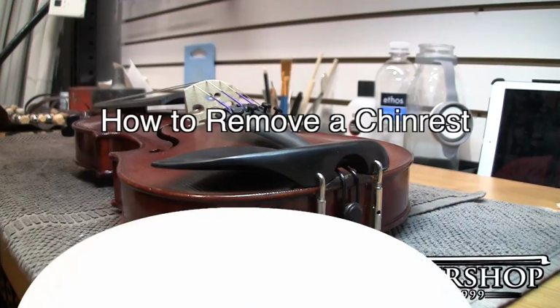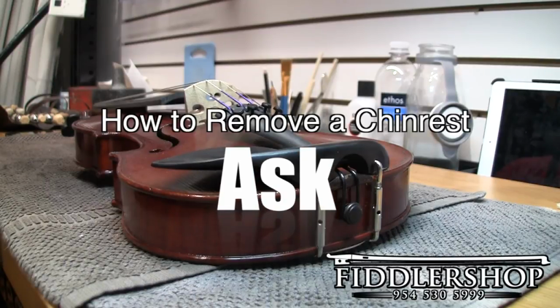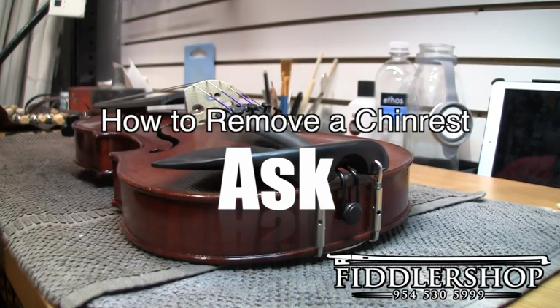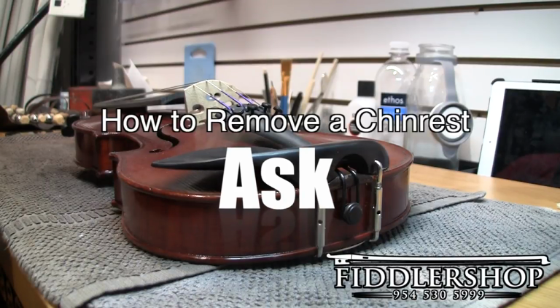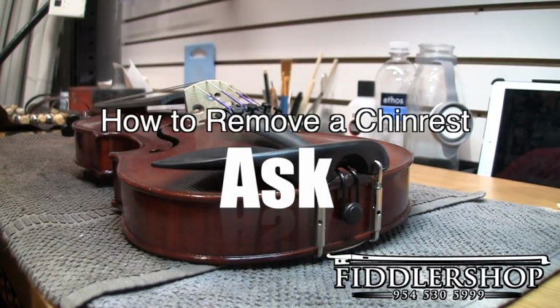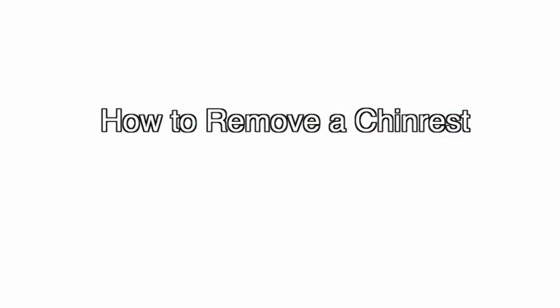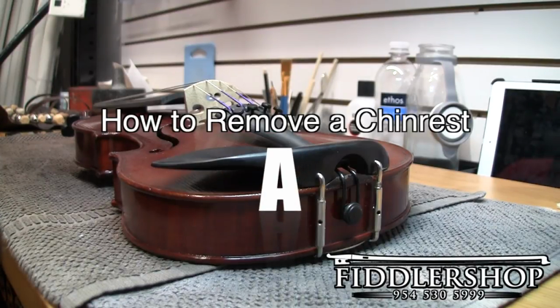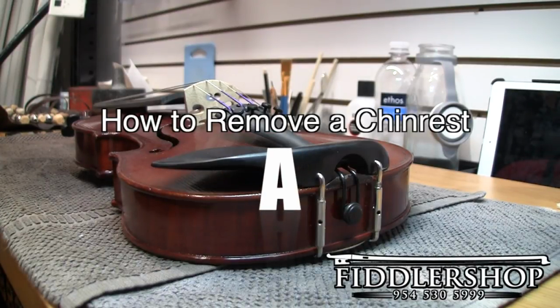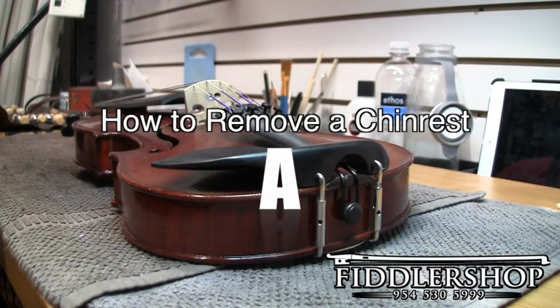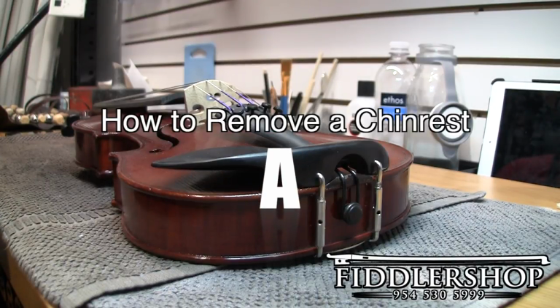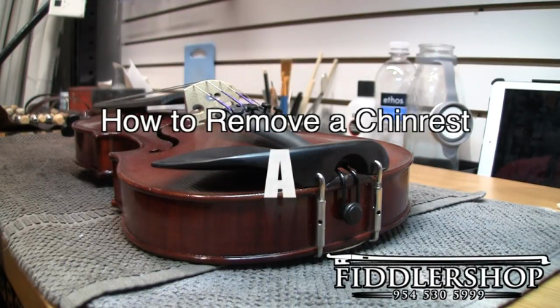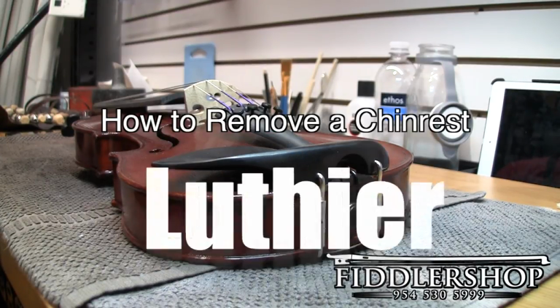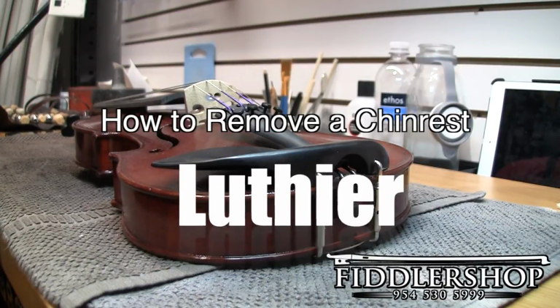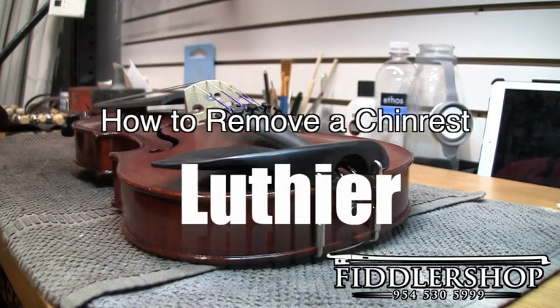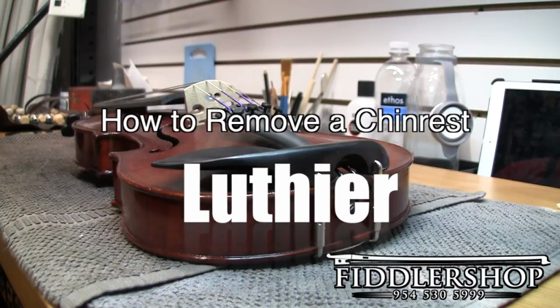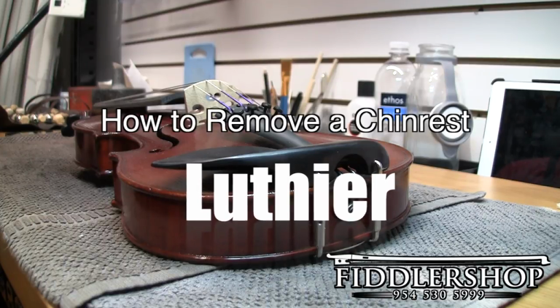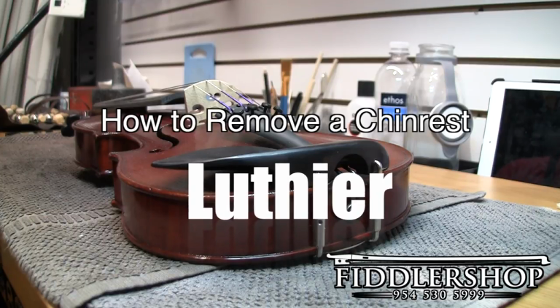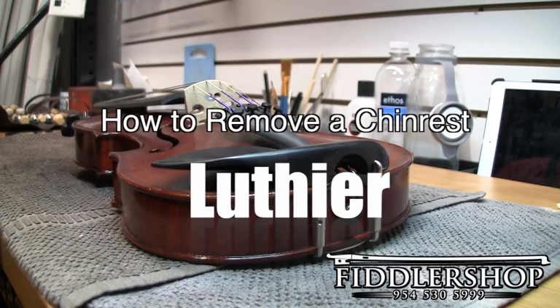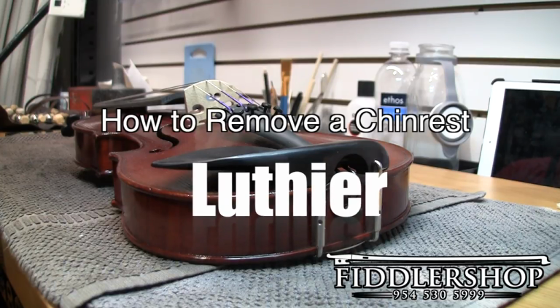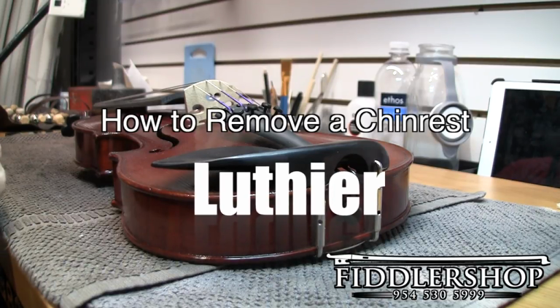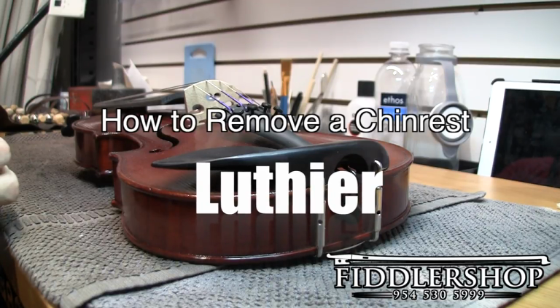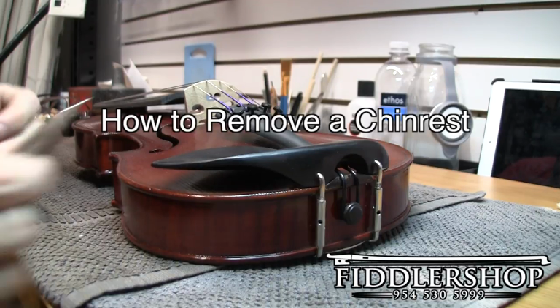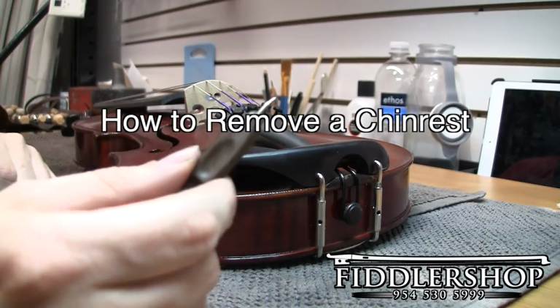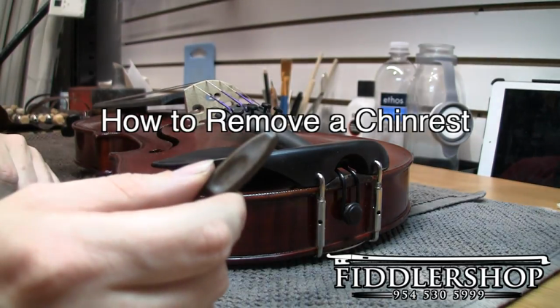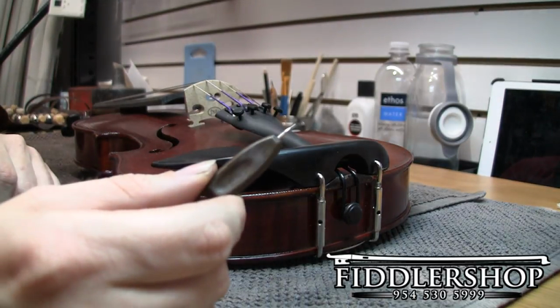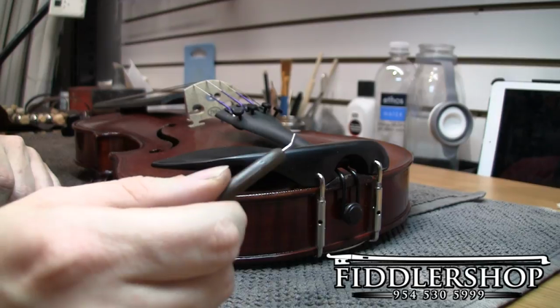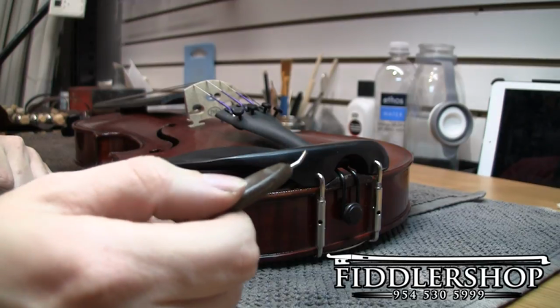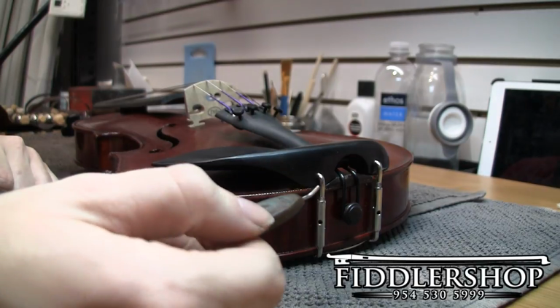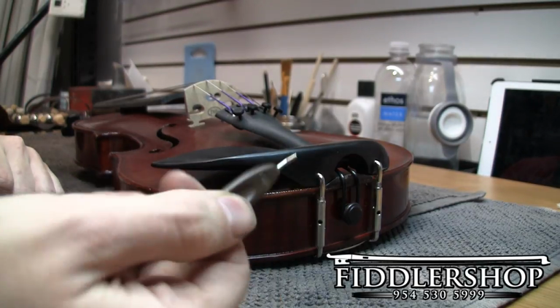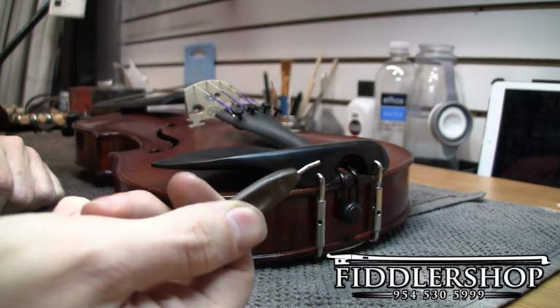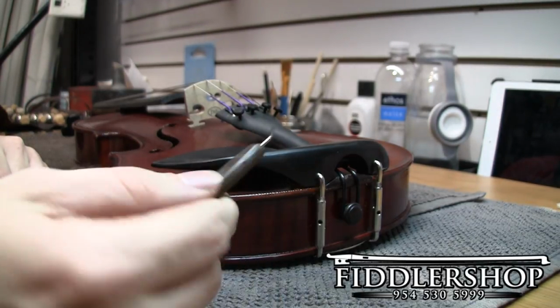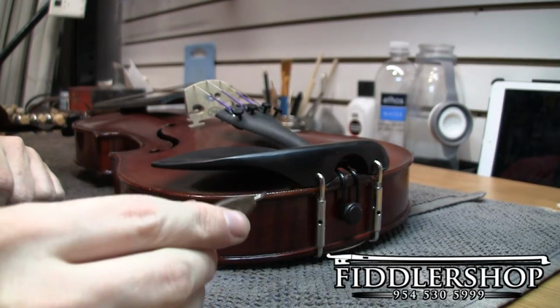Hi, this is Ben with Fiddler Shop. Very briefly I'm going to show you how to remove a chin rest from your violin. A tool you'll need to do this is this right here — it's a chin rest adjusting tool.